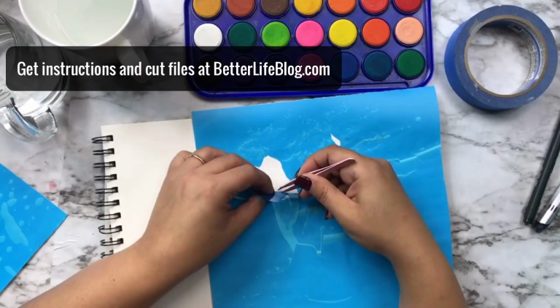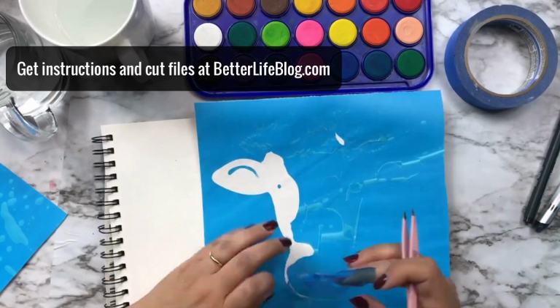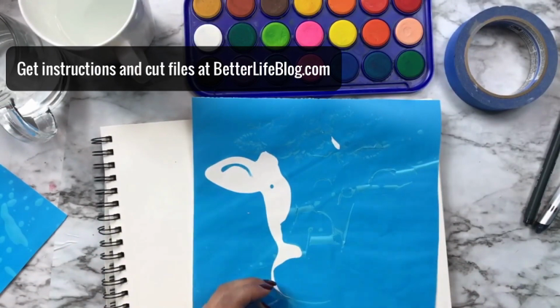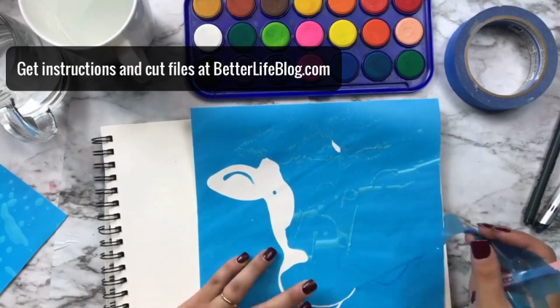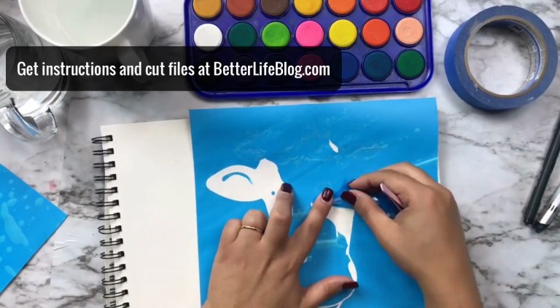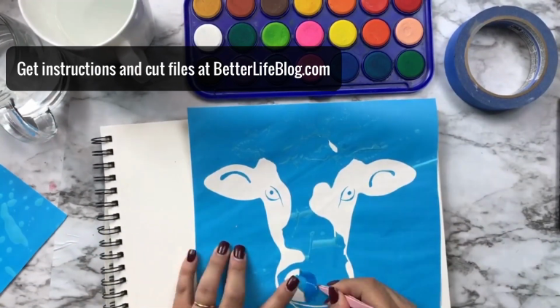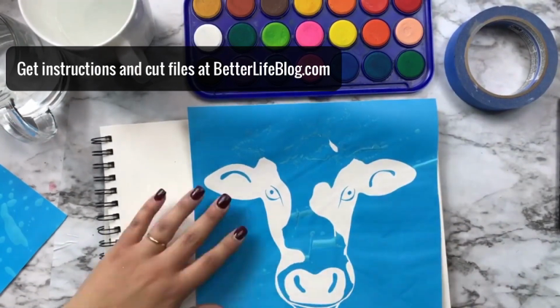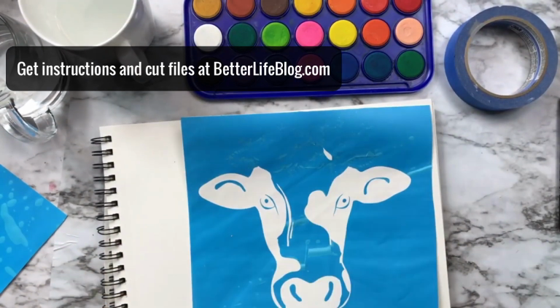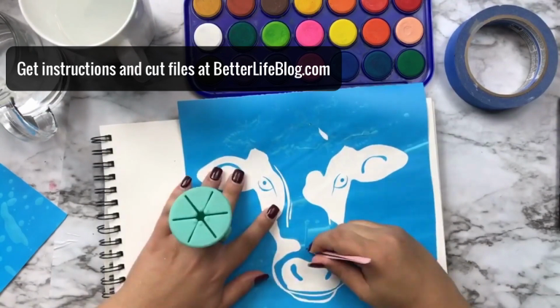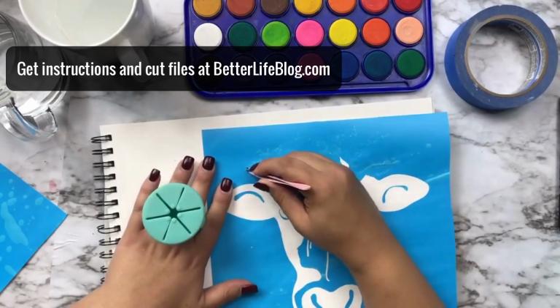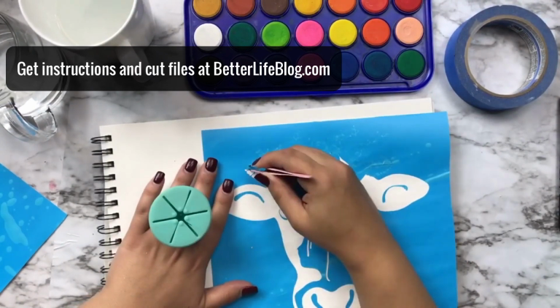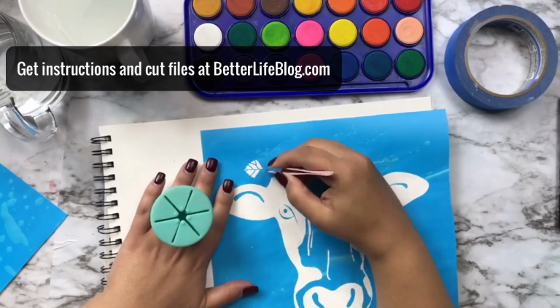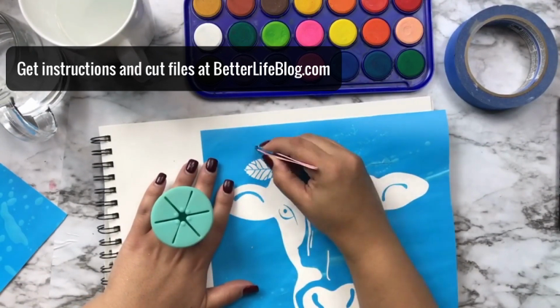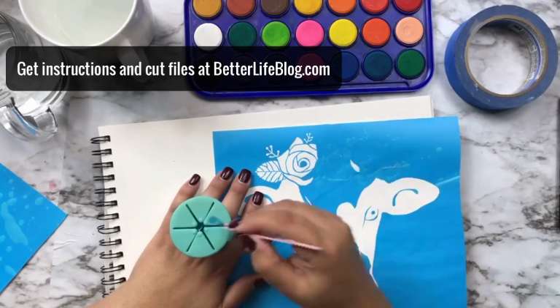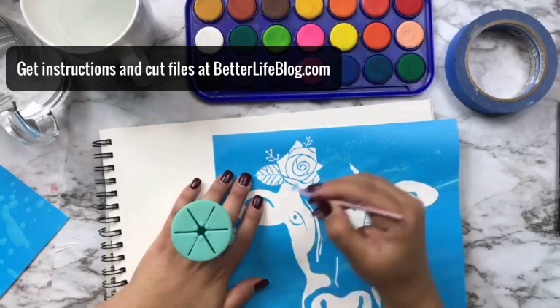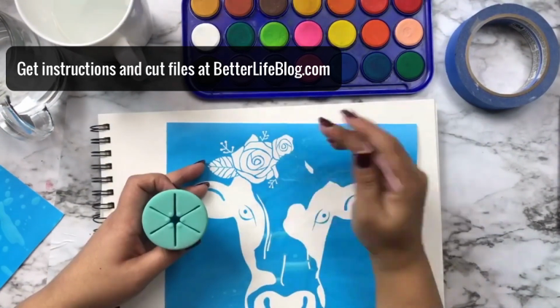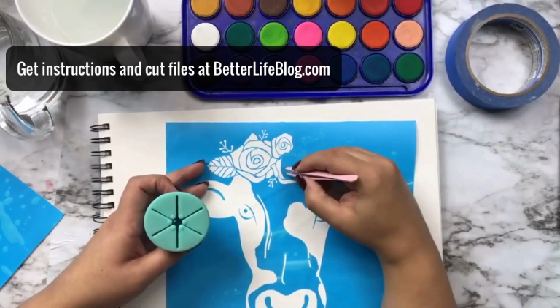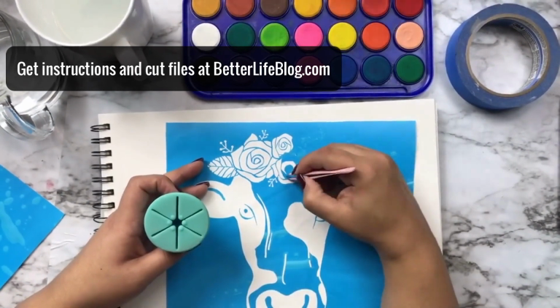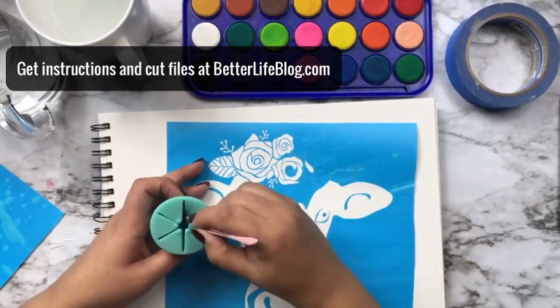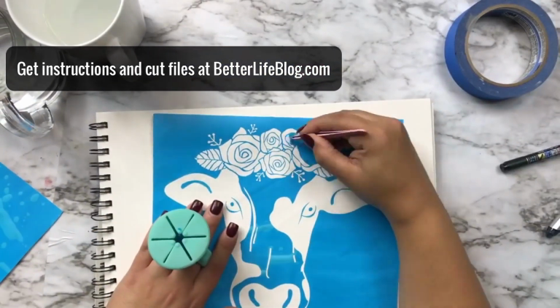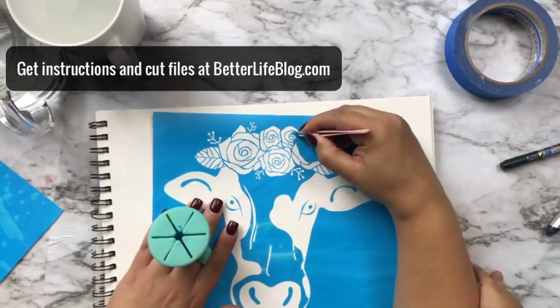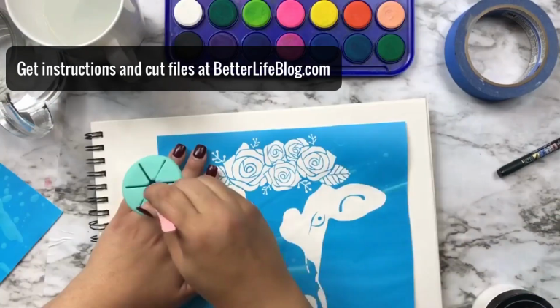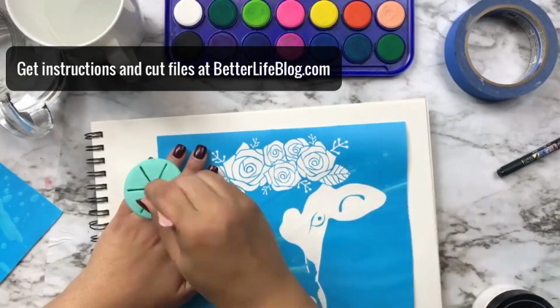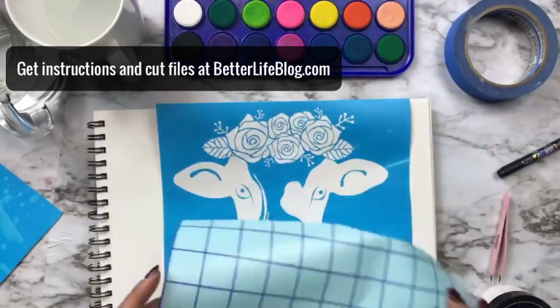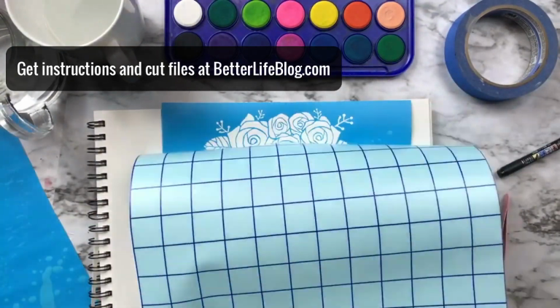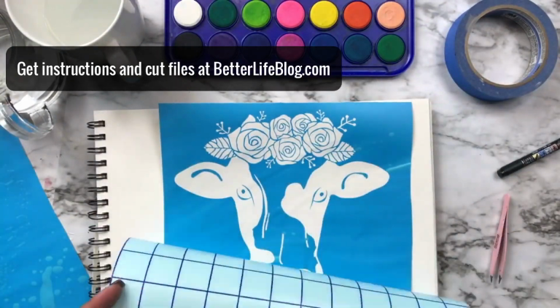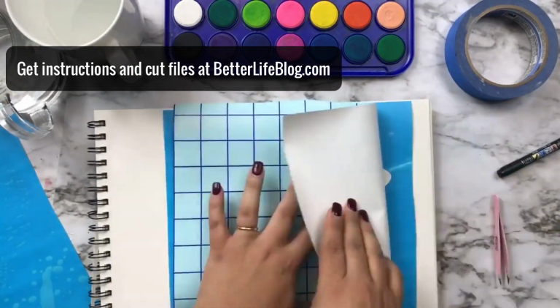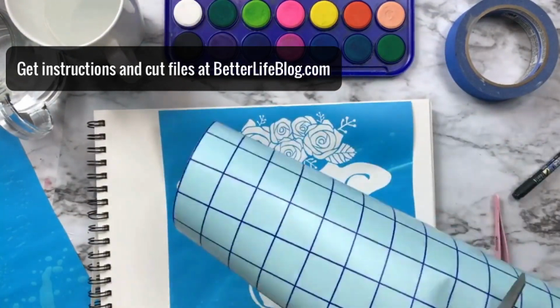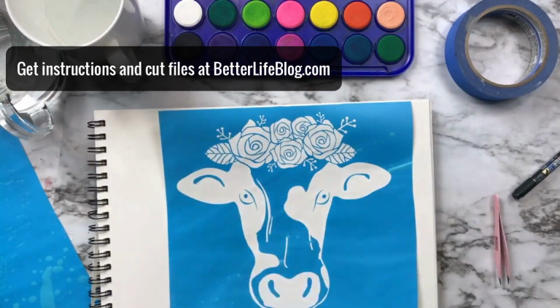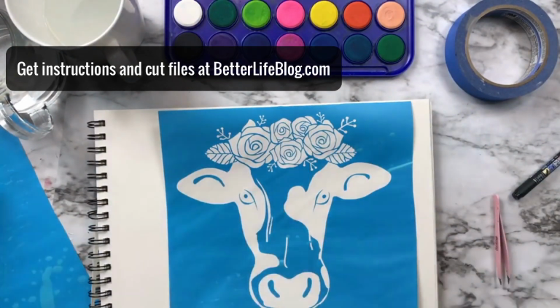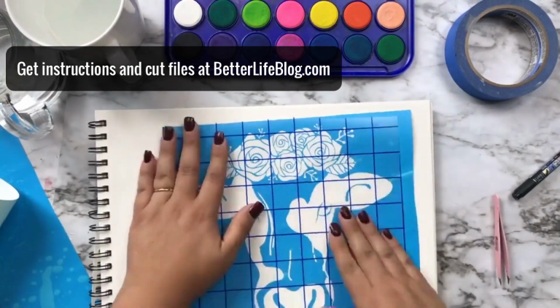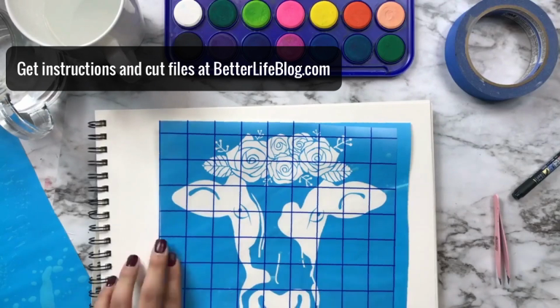I've cut out my design using my Cricut machine — or you could use any other cutting machine — and I am weeding this using my trusty tweezers. Now I'm taking some transfer tape here and I am going to remove the backing.